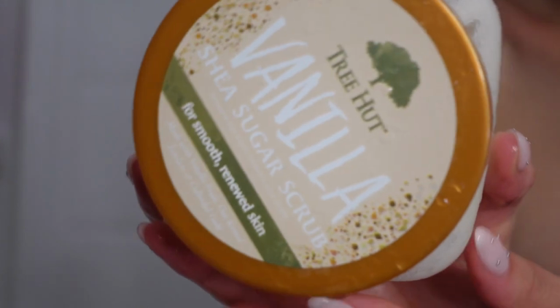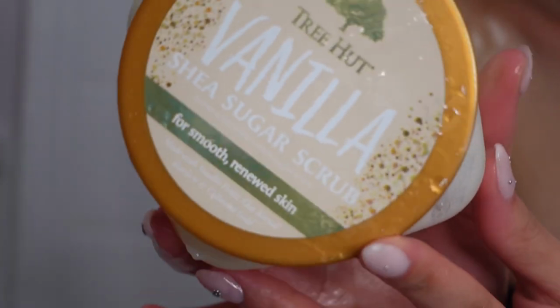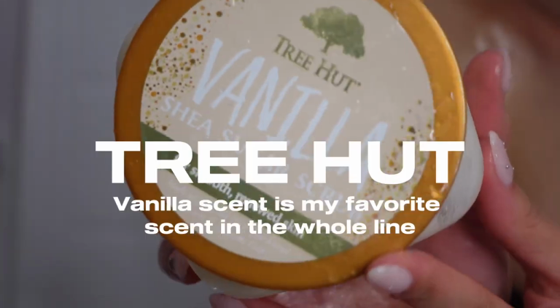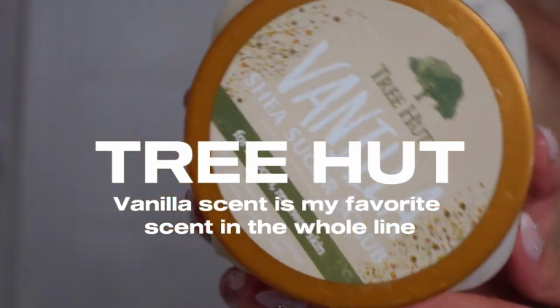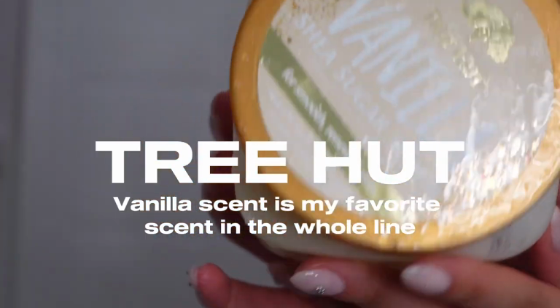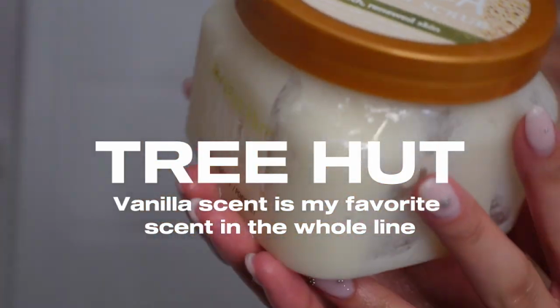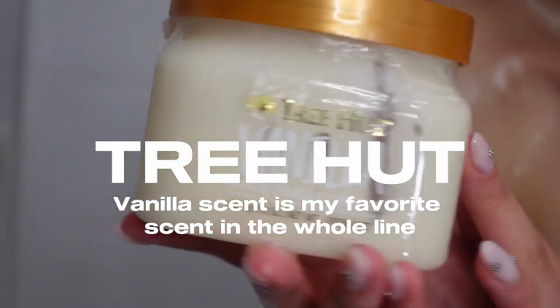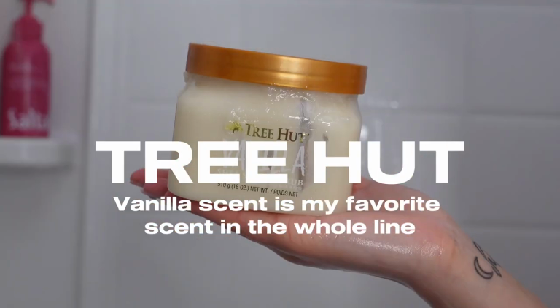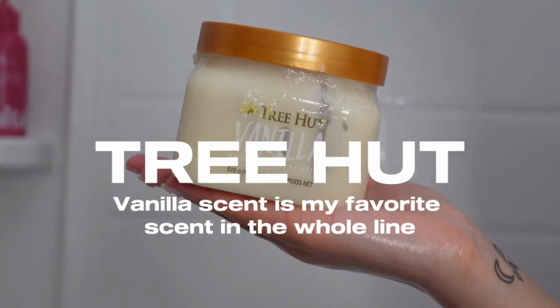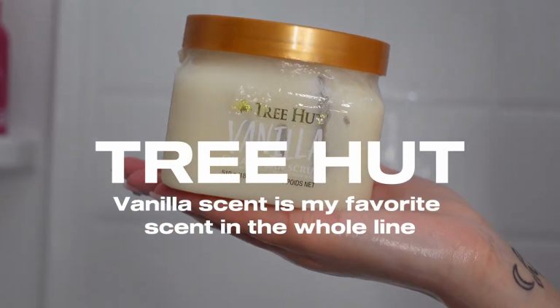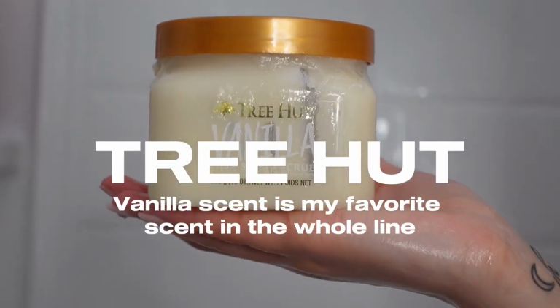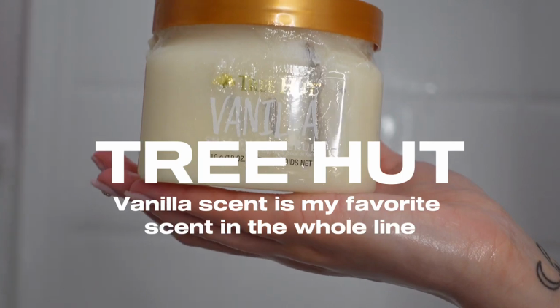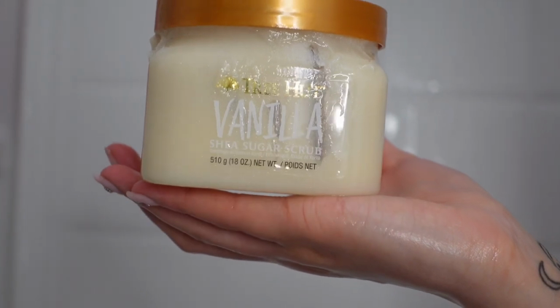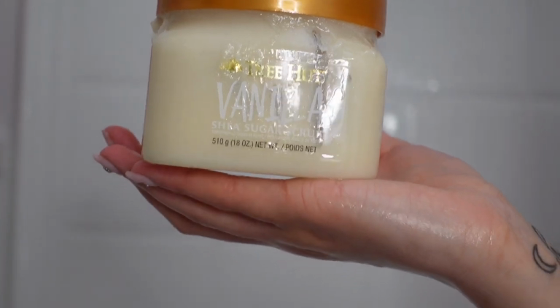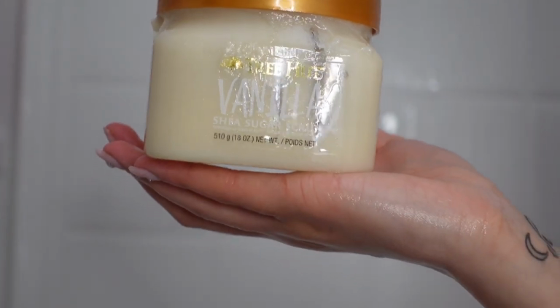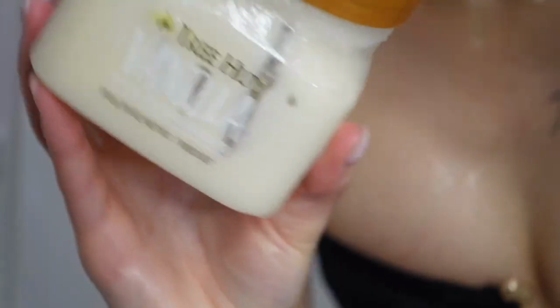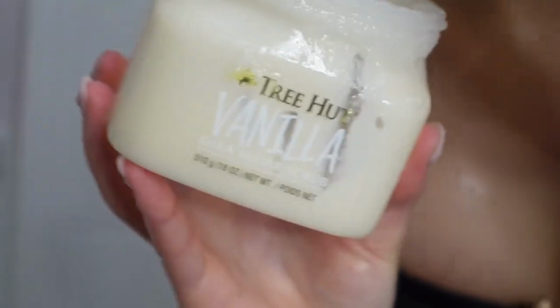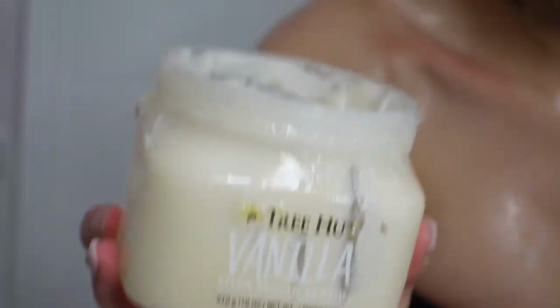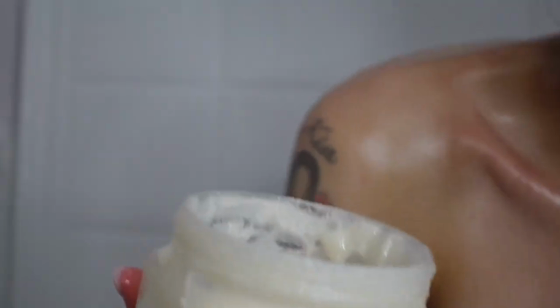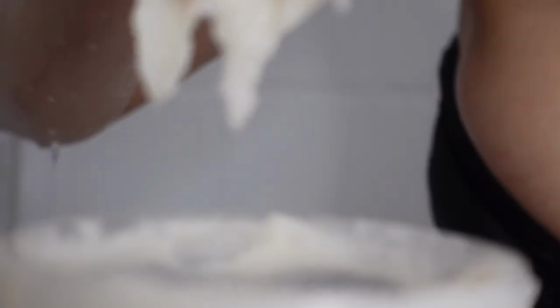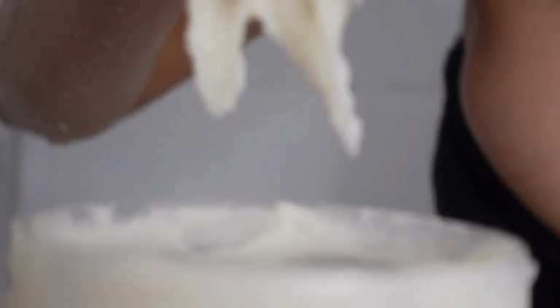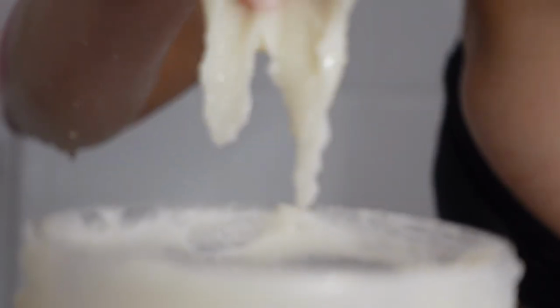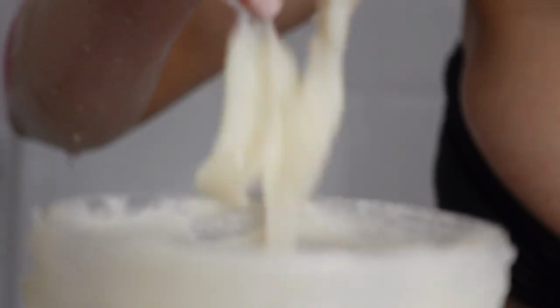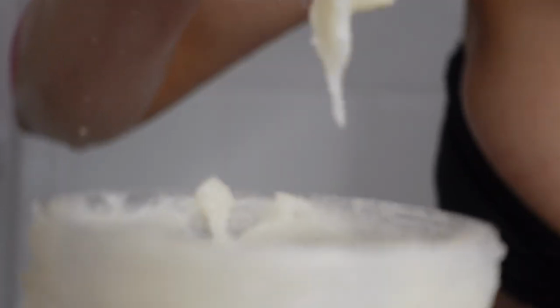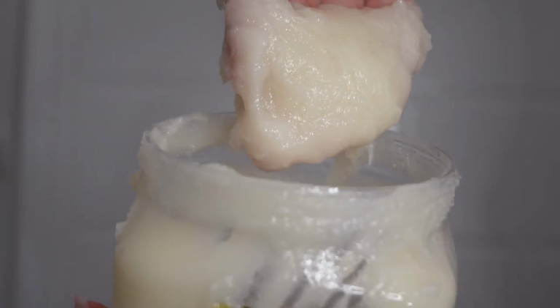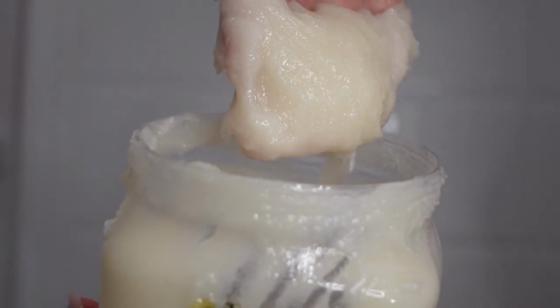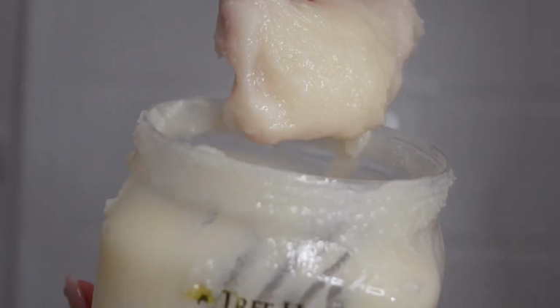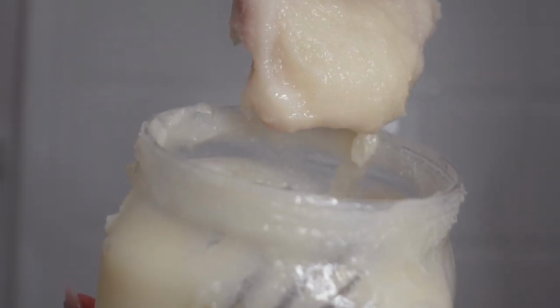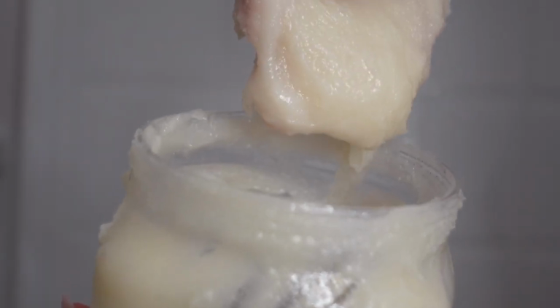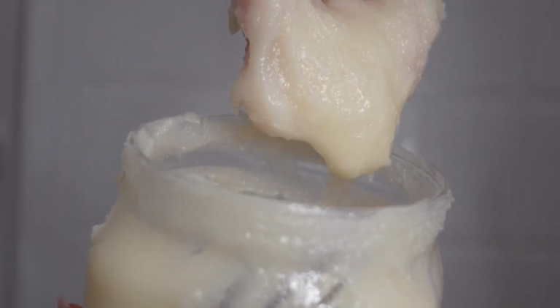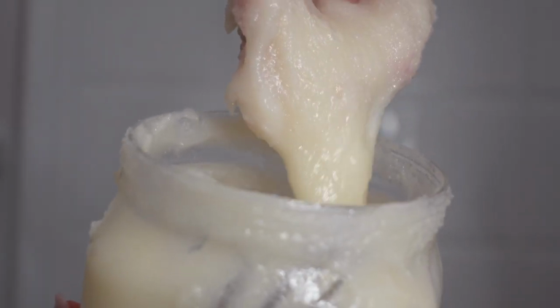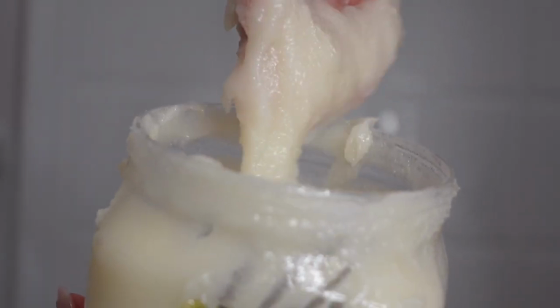If you guys watched my previous video, I did mention this Vanilla Tree Hut scrub. It smells absolutely amazing — it has me in a choke hold. This is the one I'm currently using. I kind of bounce back and forth between scrubs, but right now I was really in the mood for a vanilla scent, so this is what we went with.